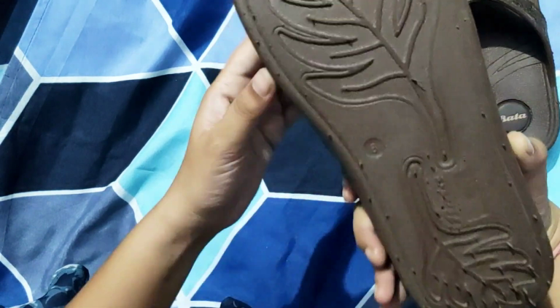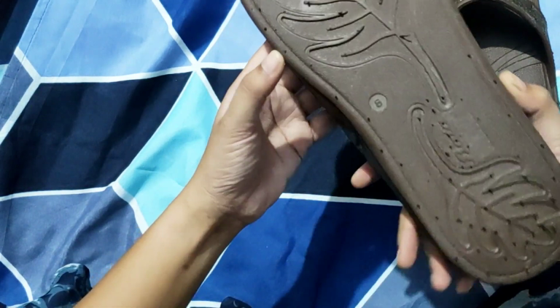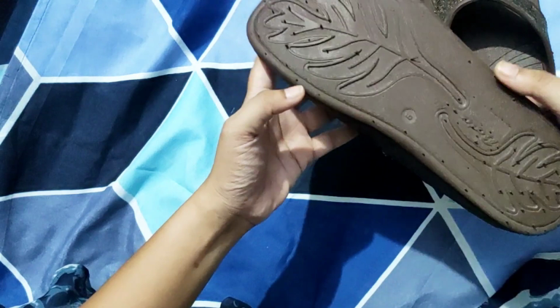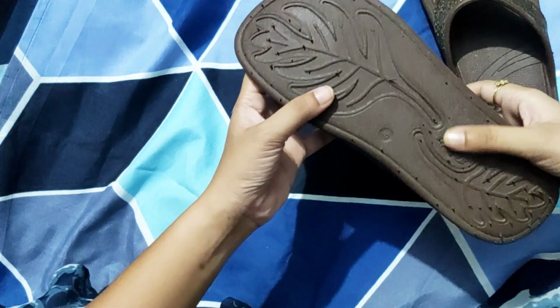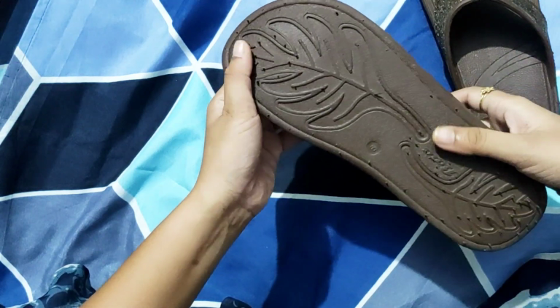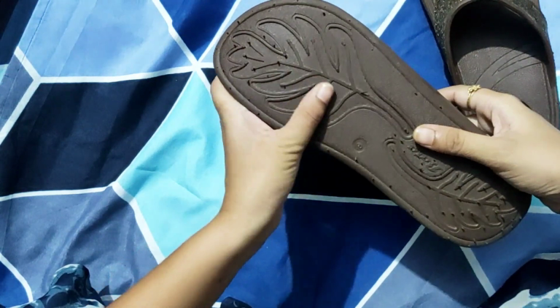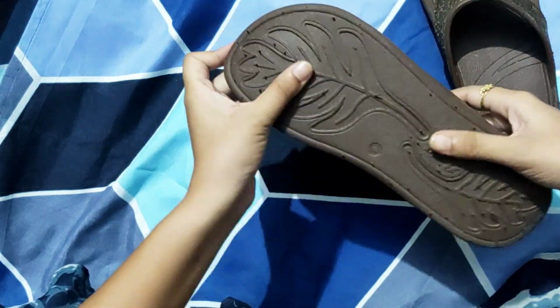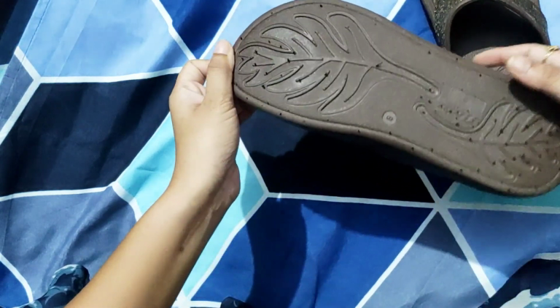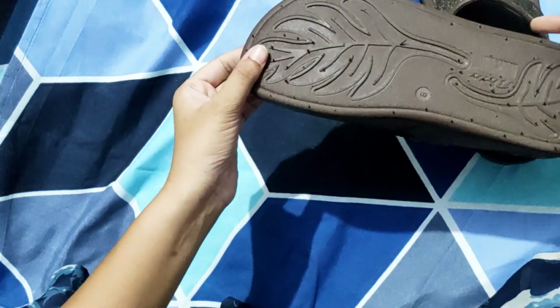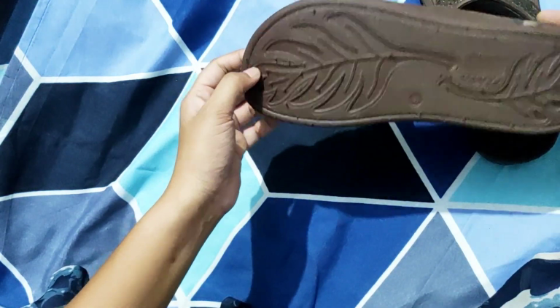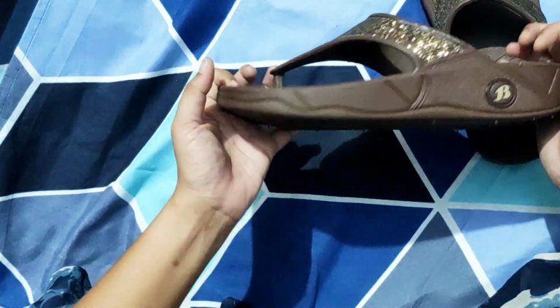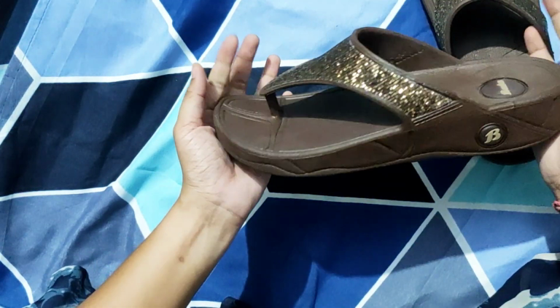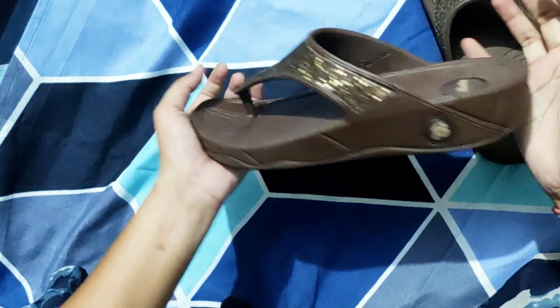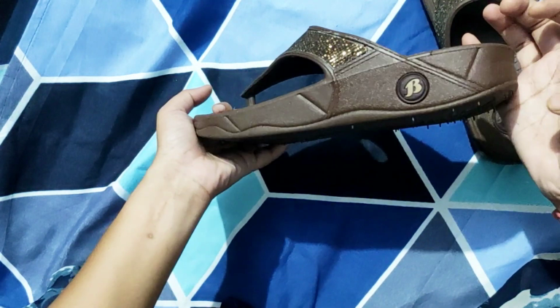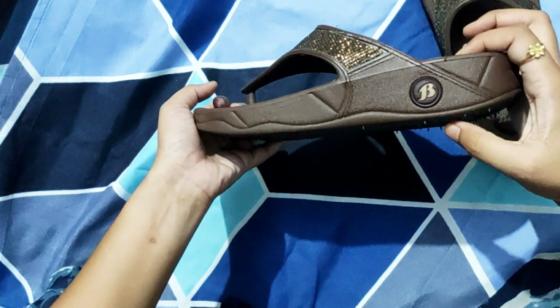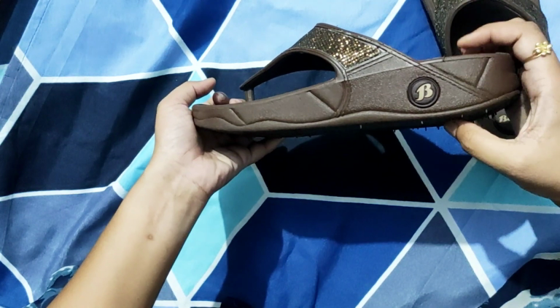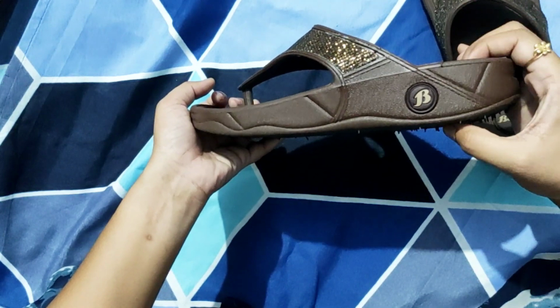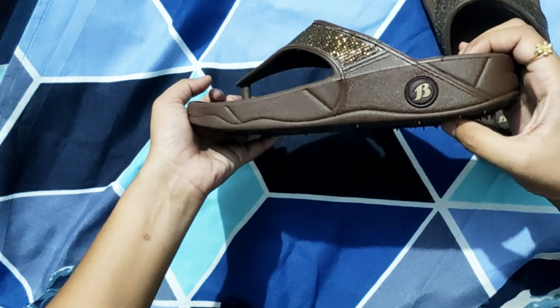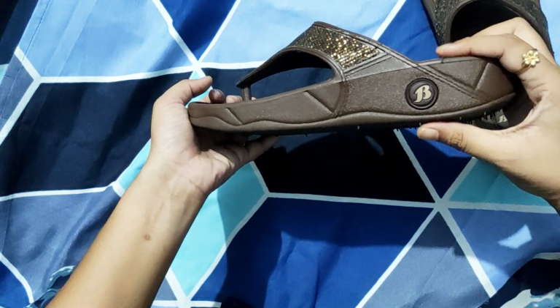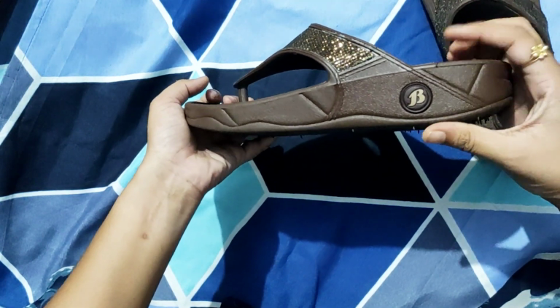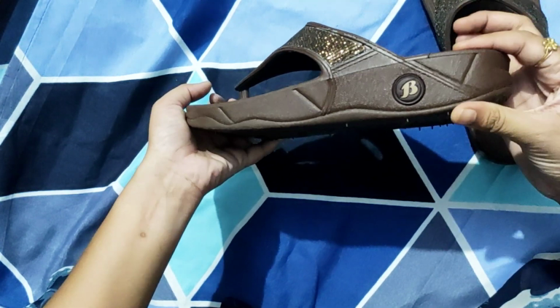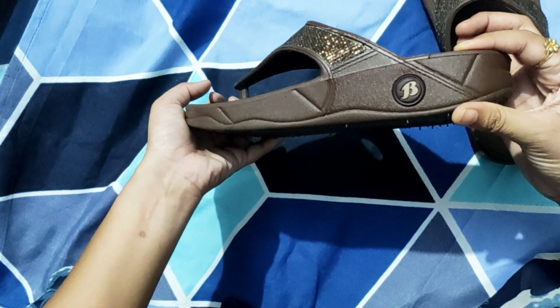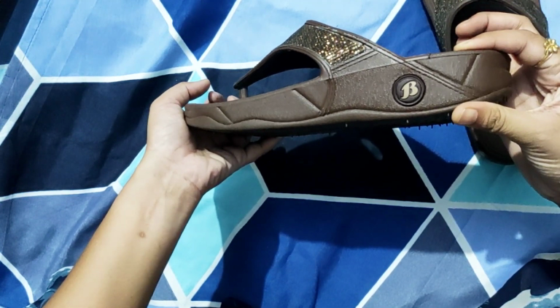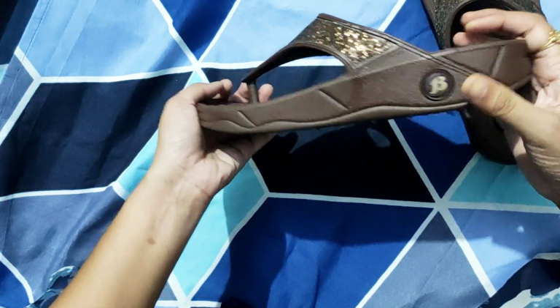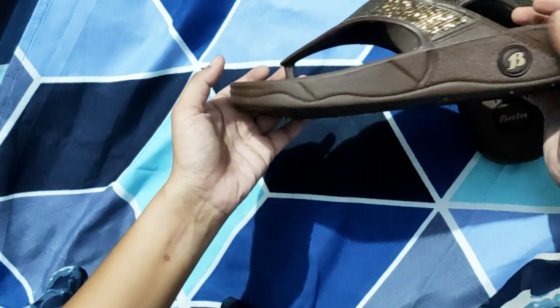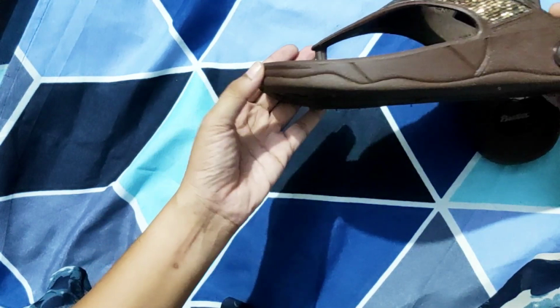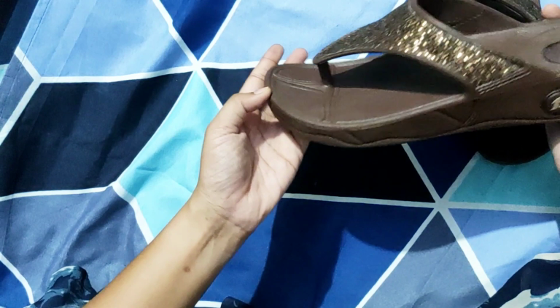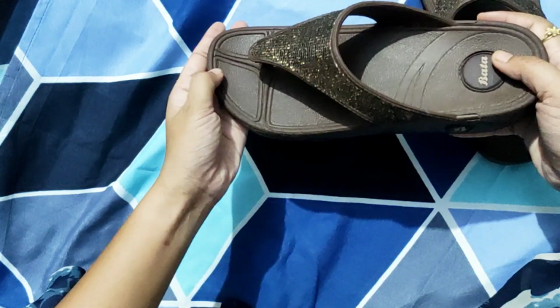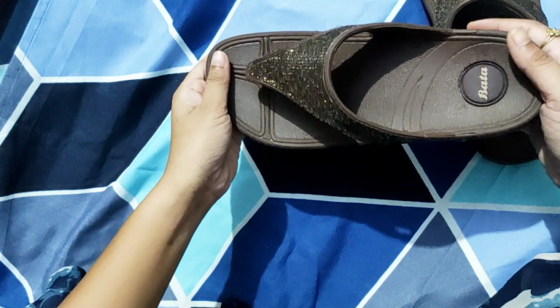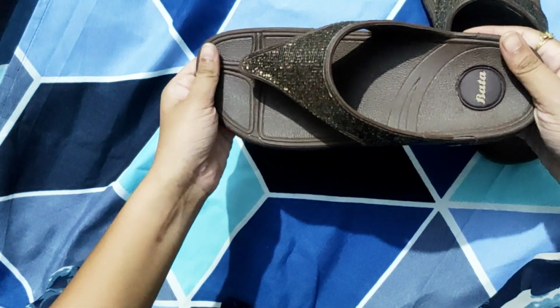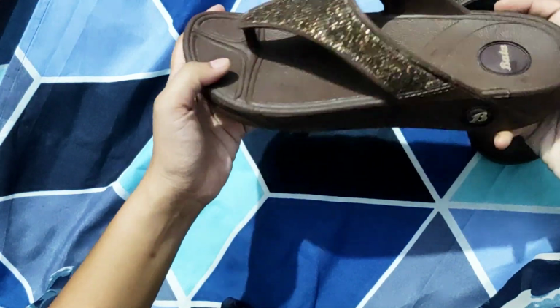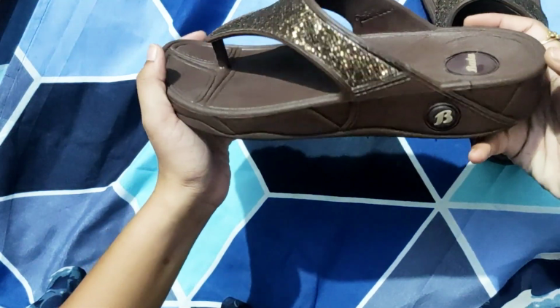If I talk about the grip at the bottom, the grip is also very good. It will not slip too much. You can see that you will get a little bit of height from this sandal. It is very comfortable.